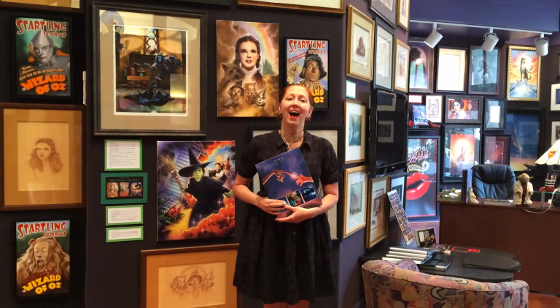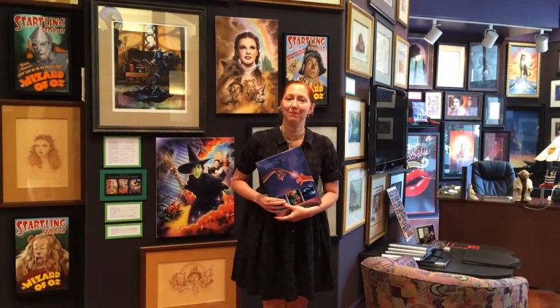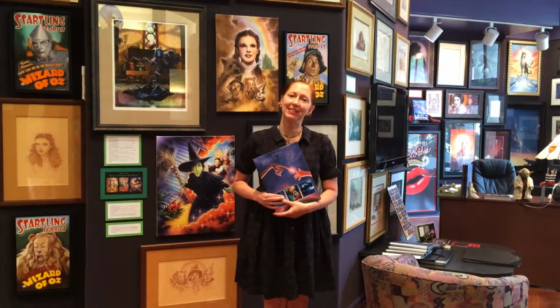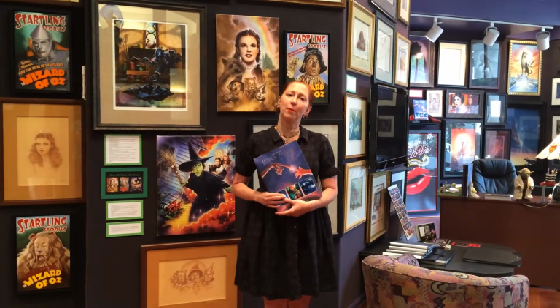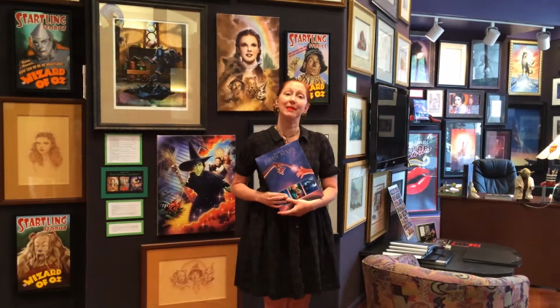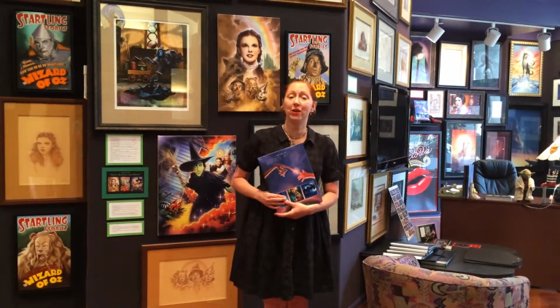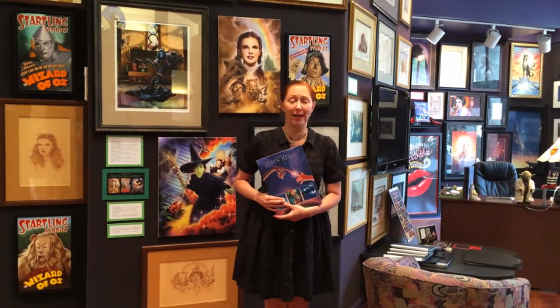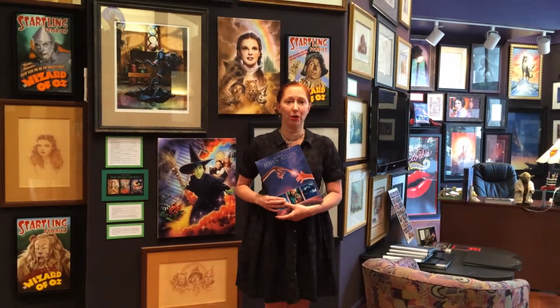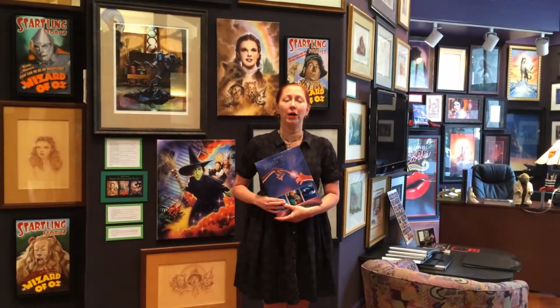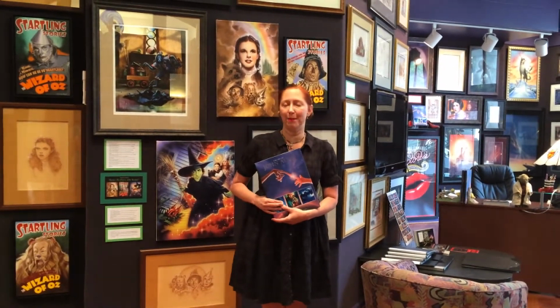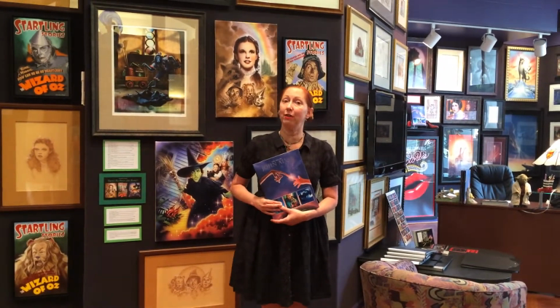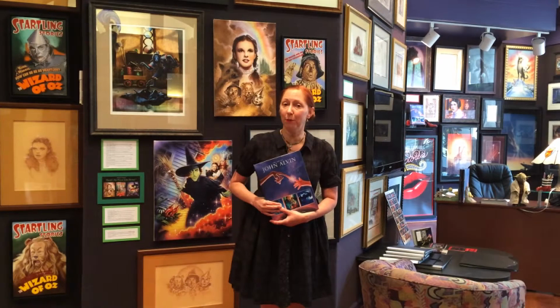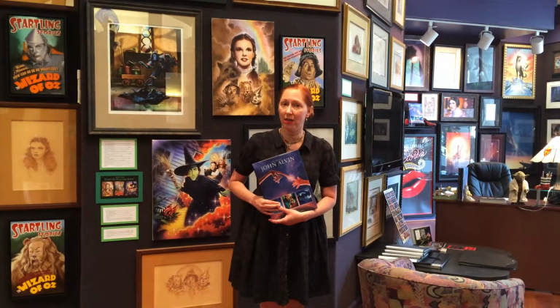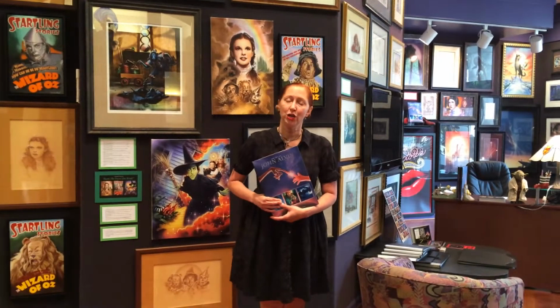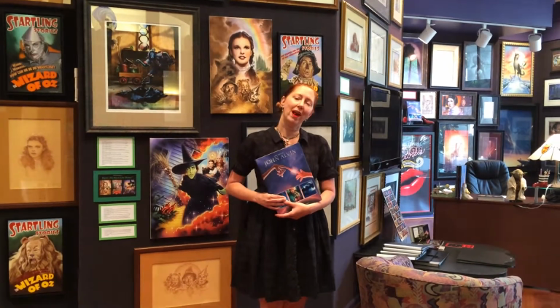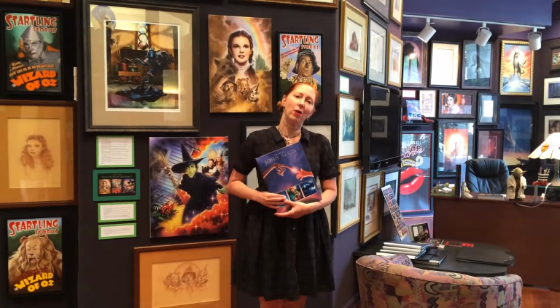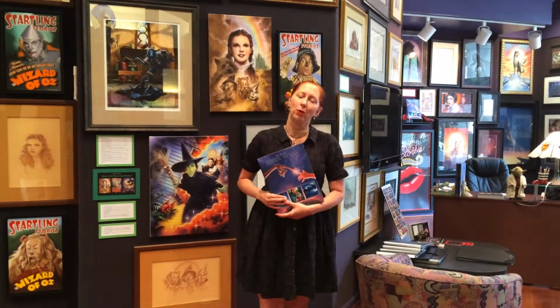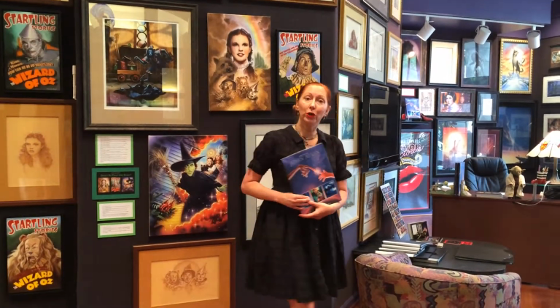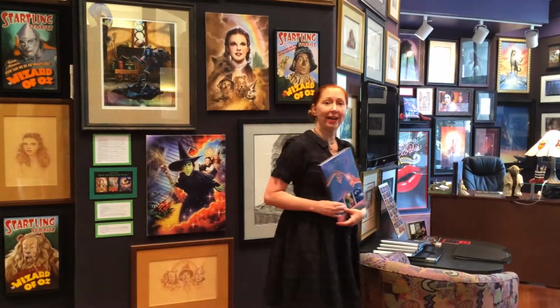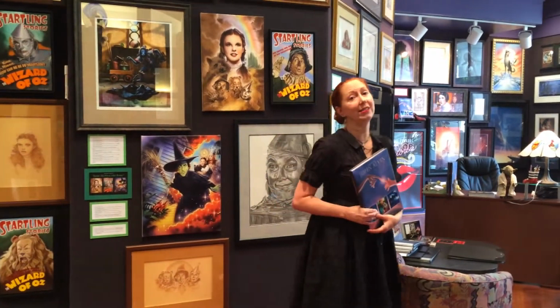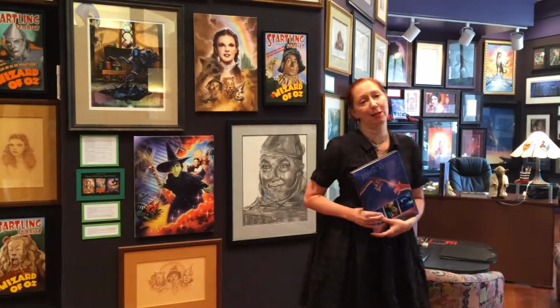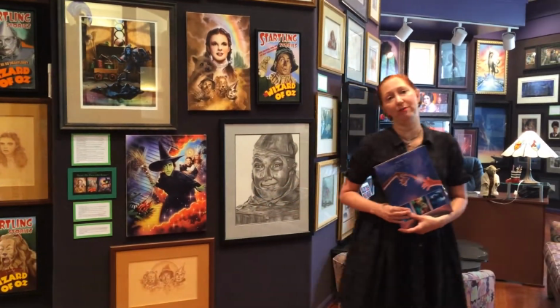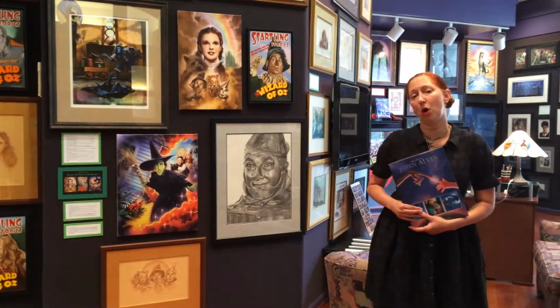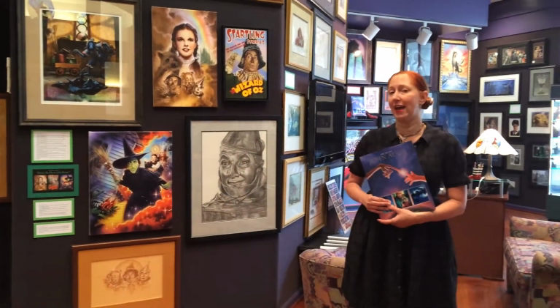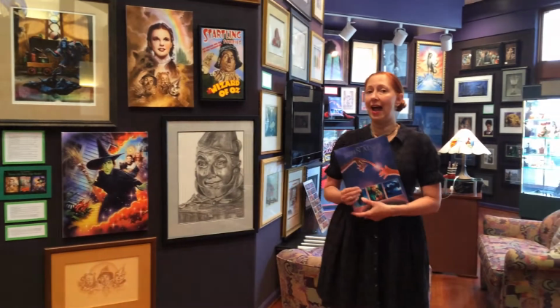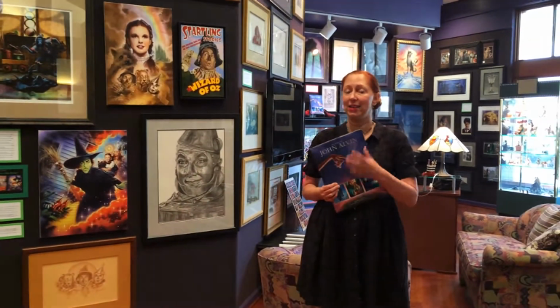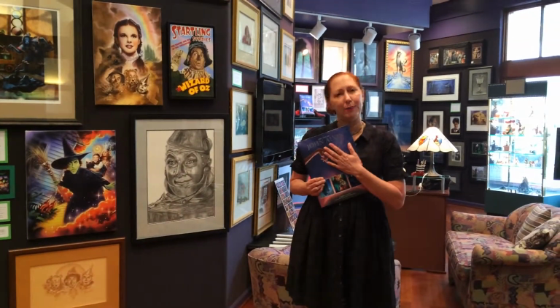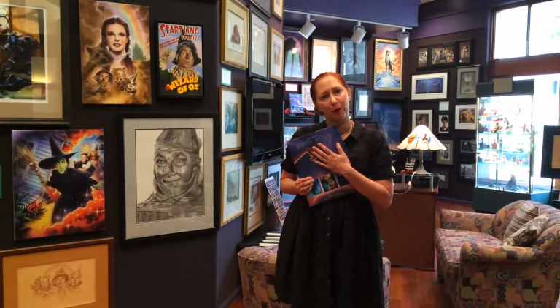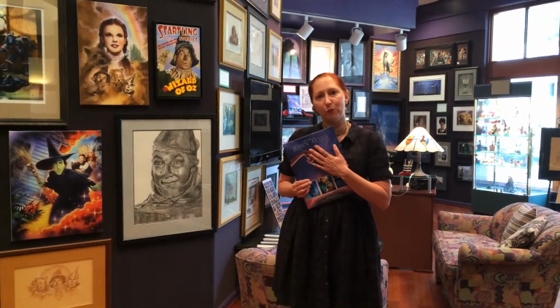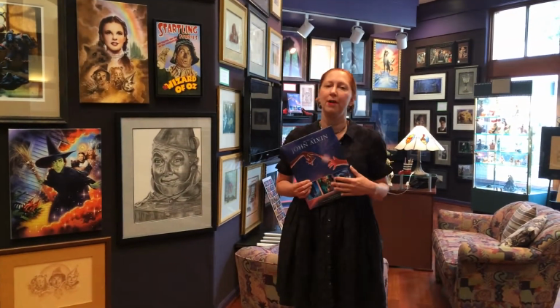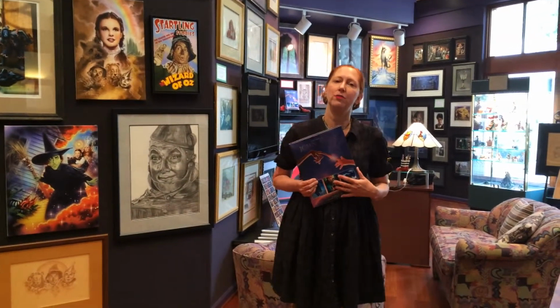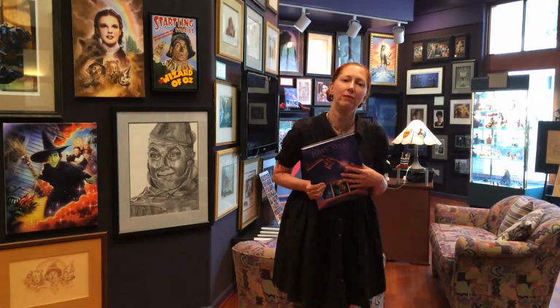Hi, I'm Leslie Combemale. I'm an international expert on animation and film art. You right now are looking at Art Insights Animation and Film Art Gallery, and perhaps you've heard about the new book, The Art of John Alvin.